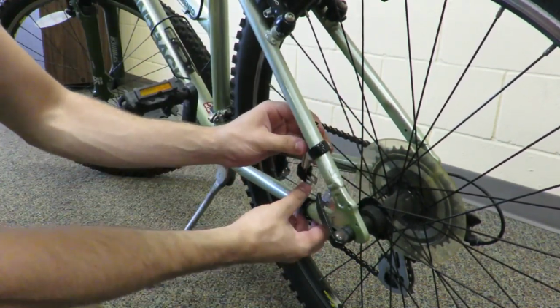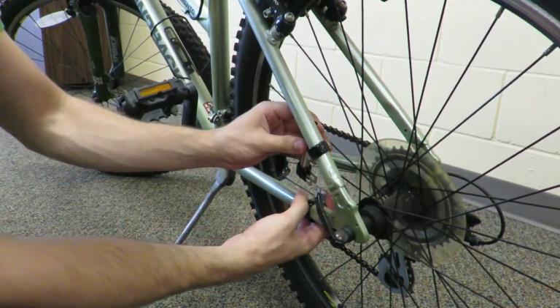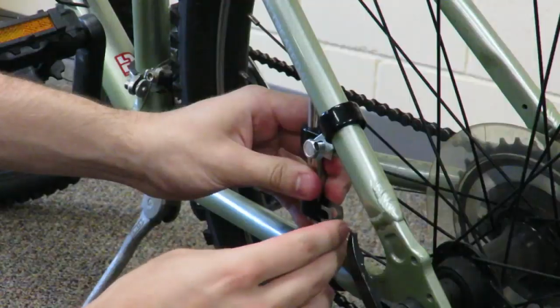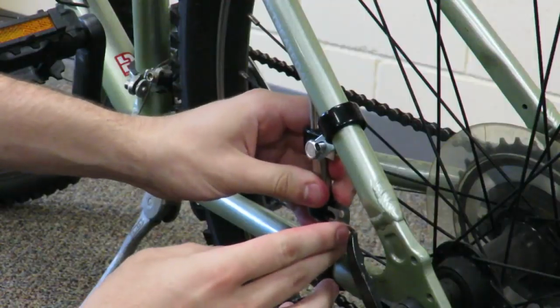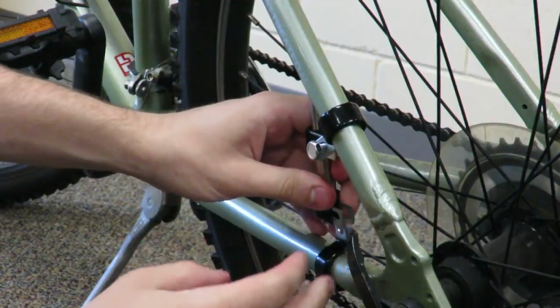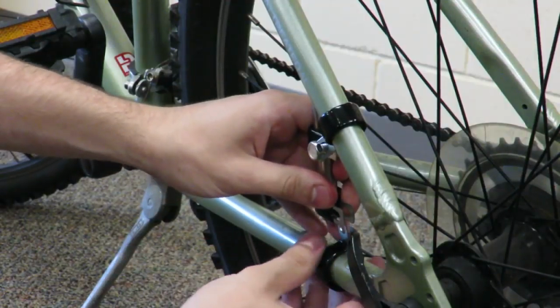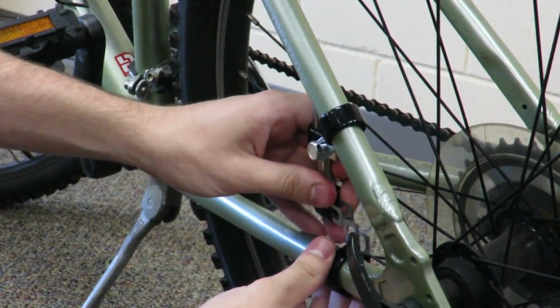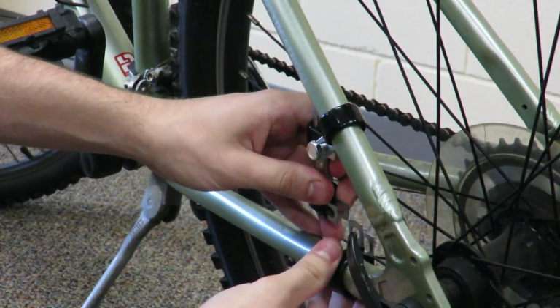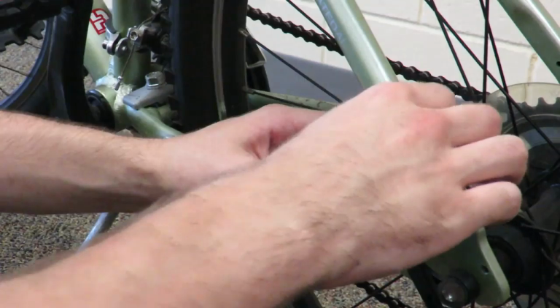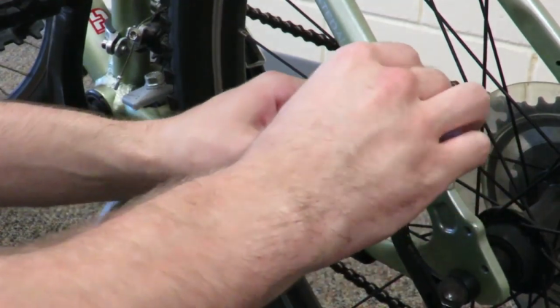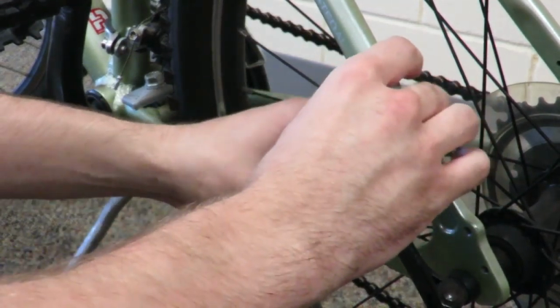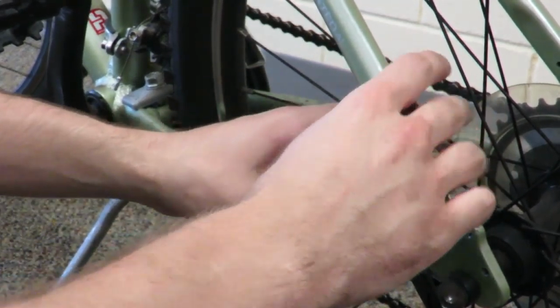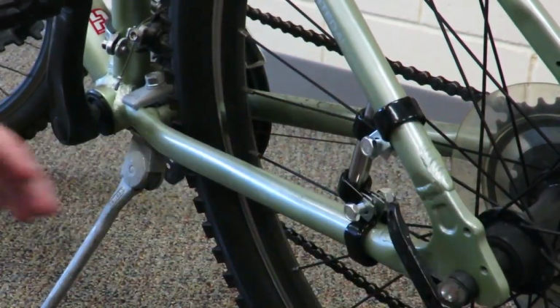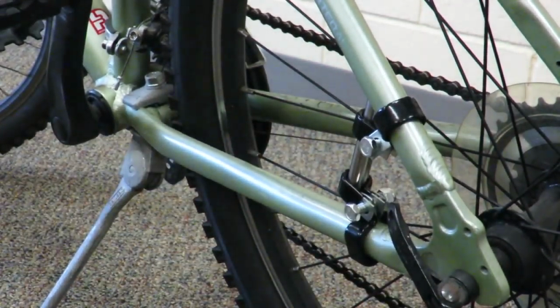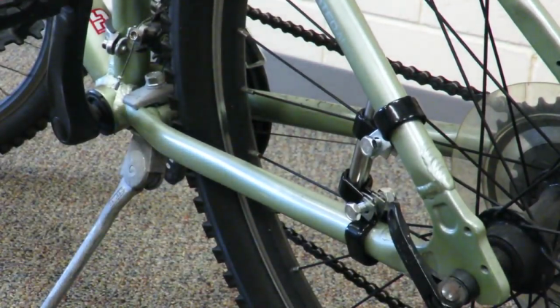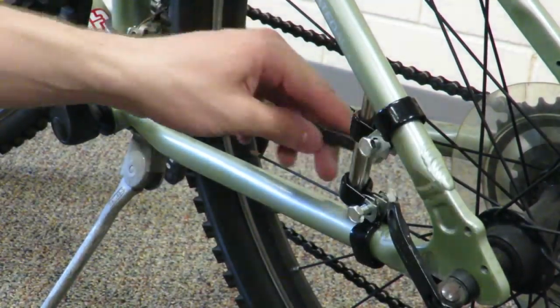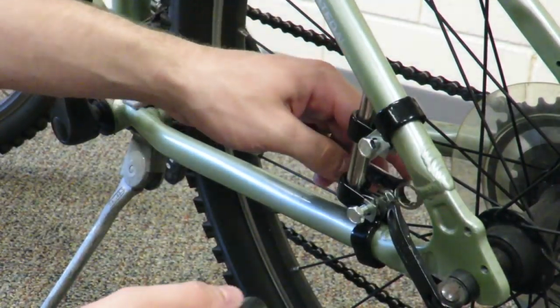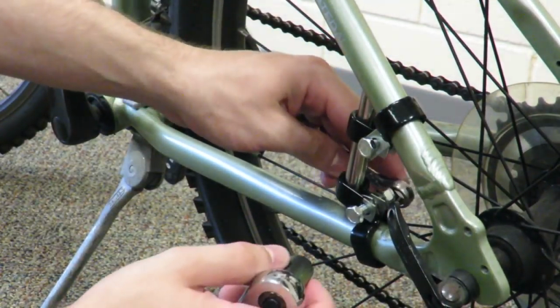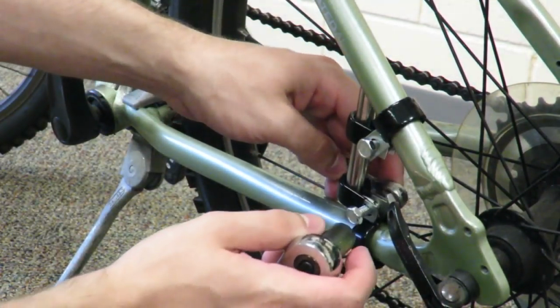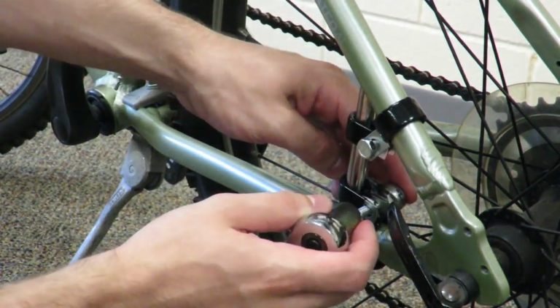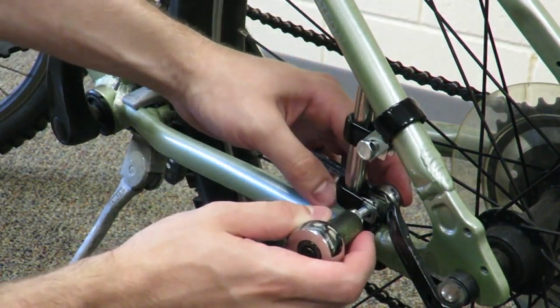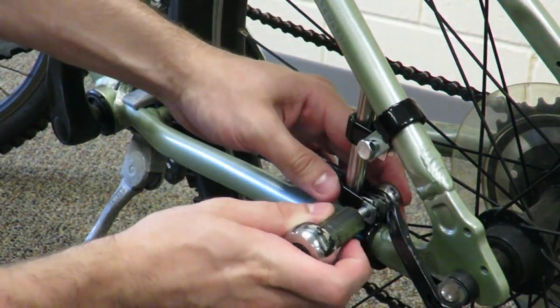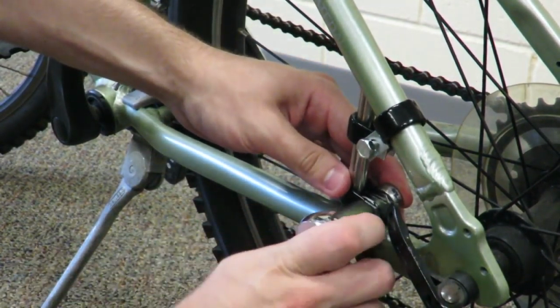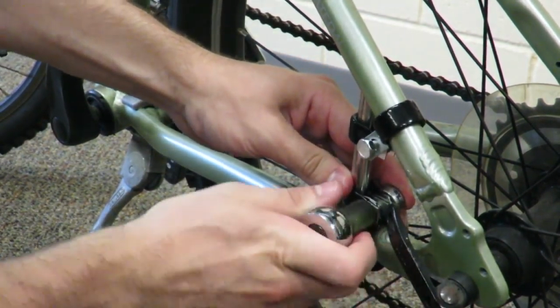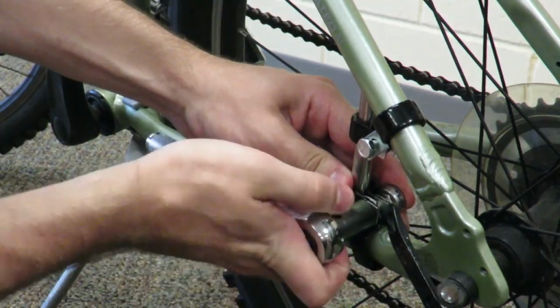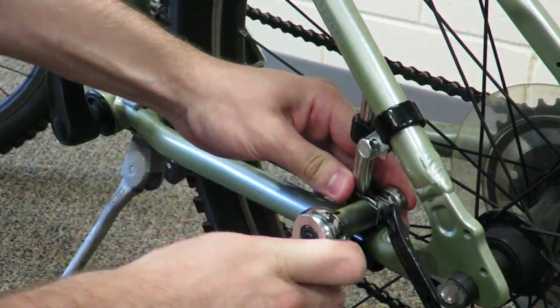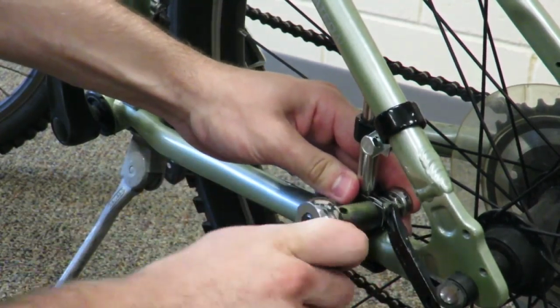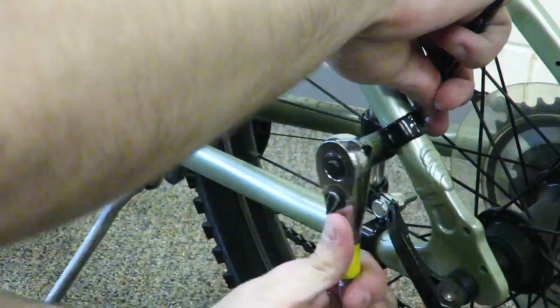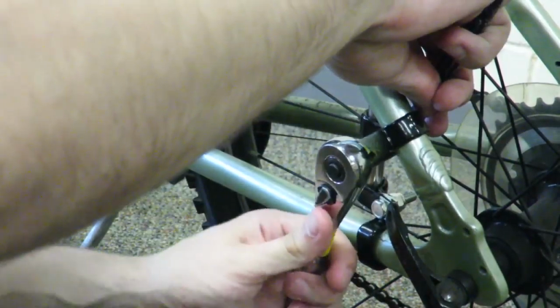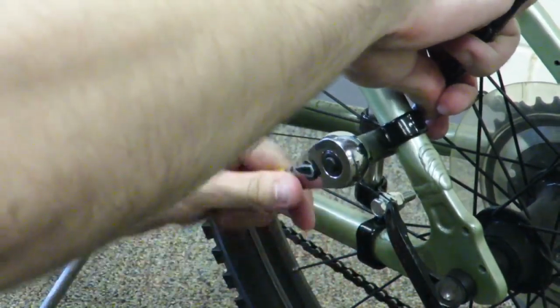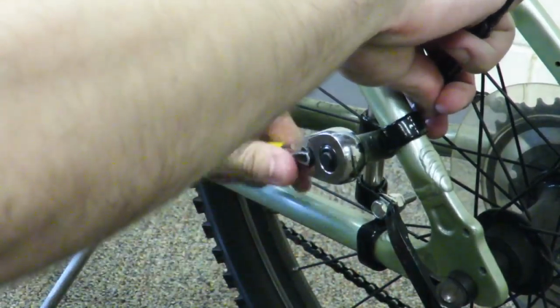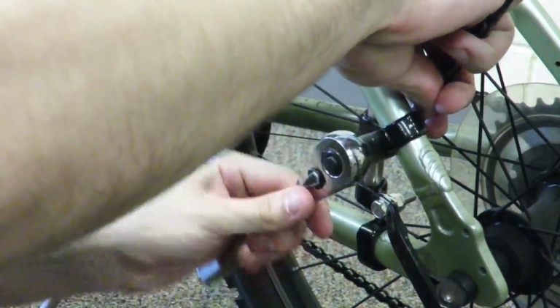Next, you will grab the Alert Light holder from the box. Make sure the pinched end is facing downward, or the Alert Light will not fit. Line up the holes on the holder with the holes on the upper attachment, and put the bolt through all four openings.